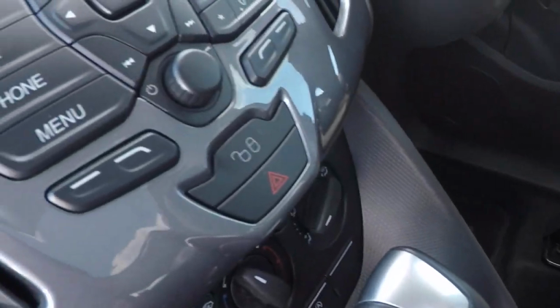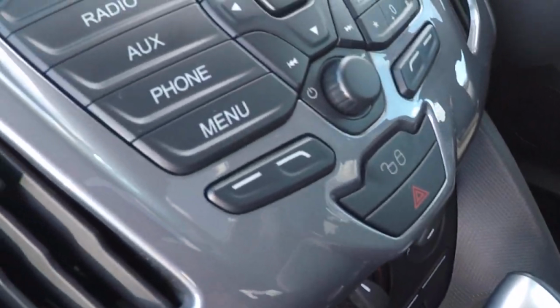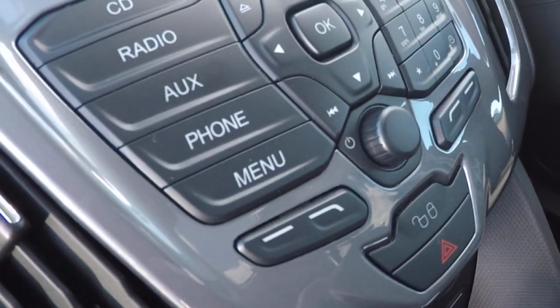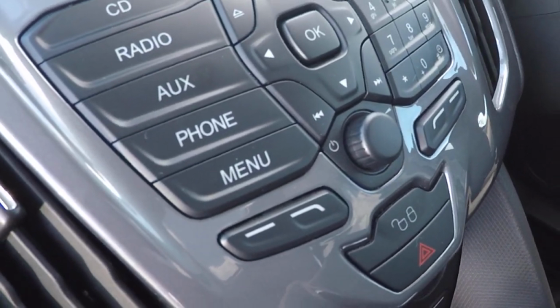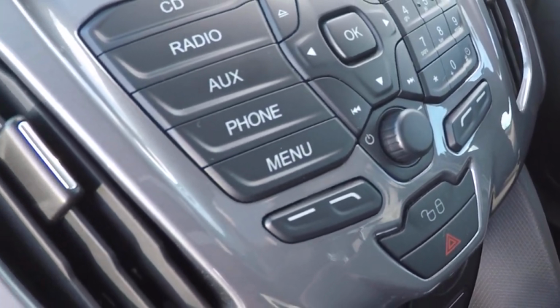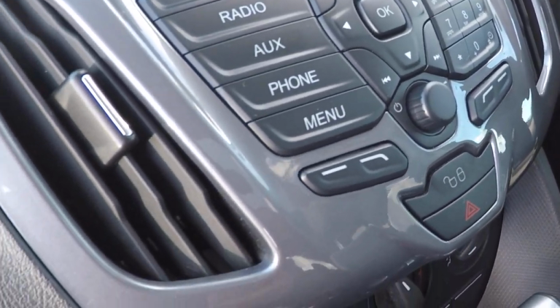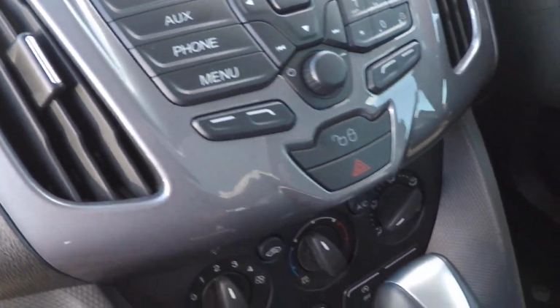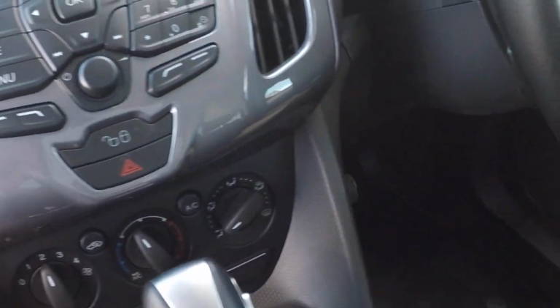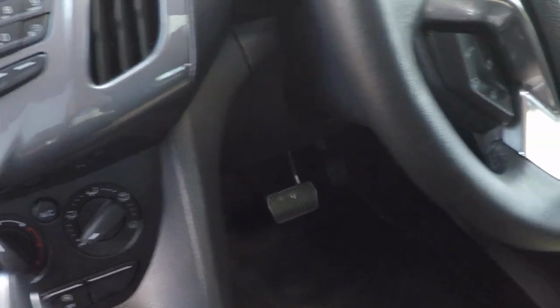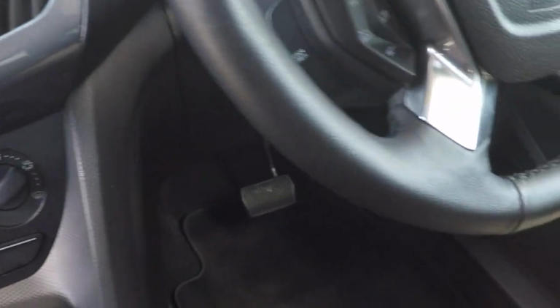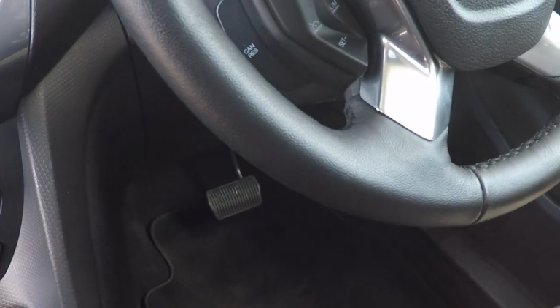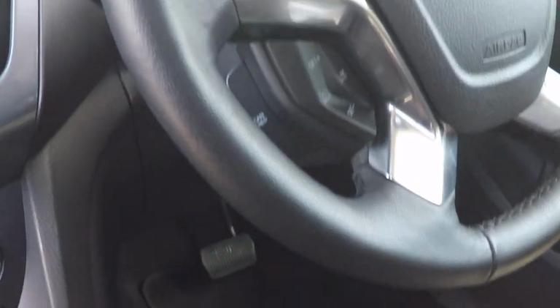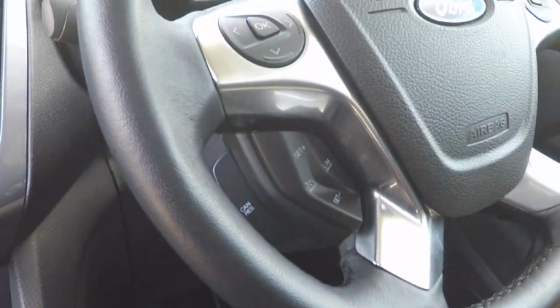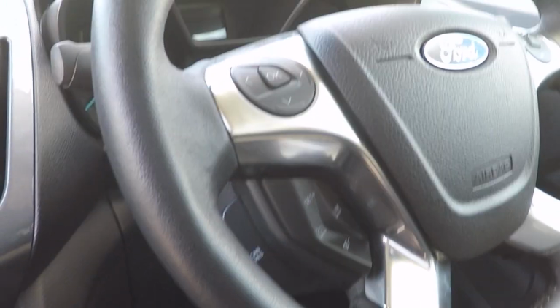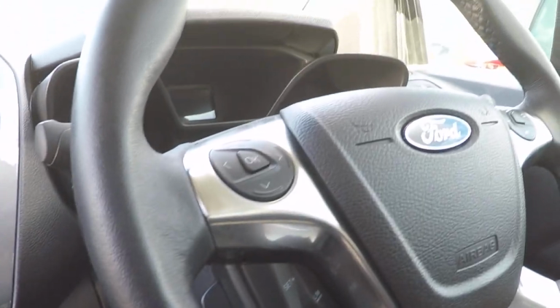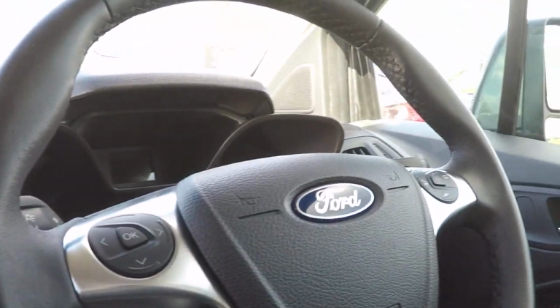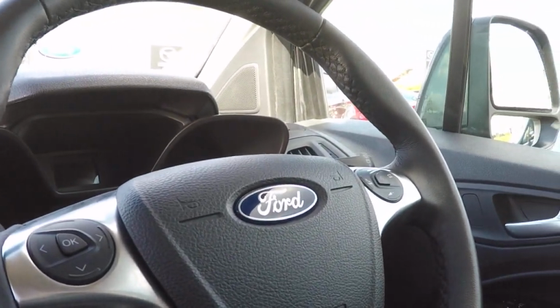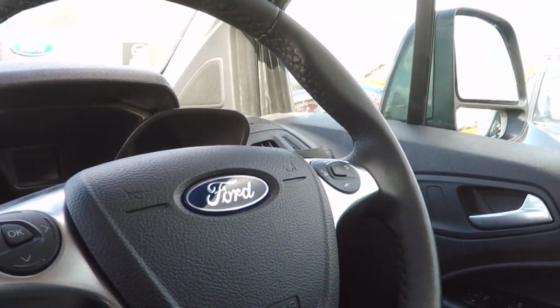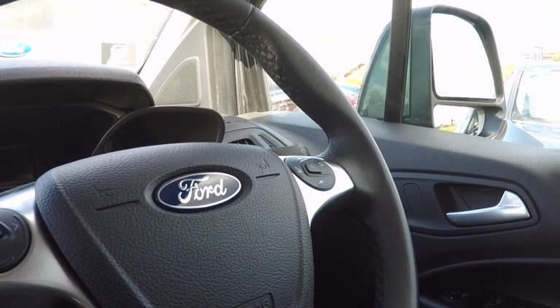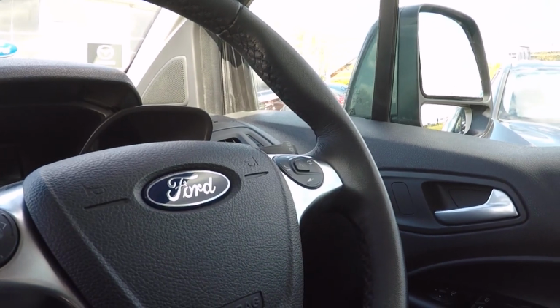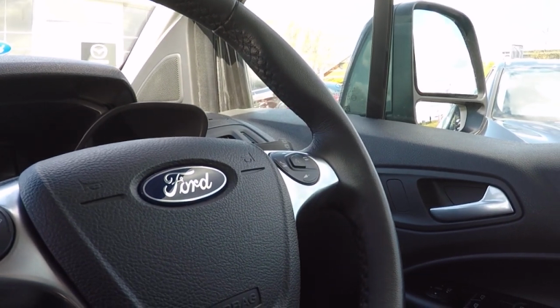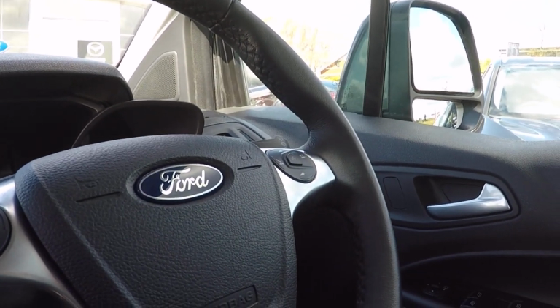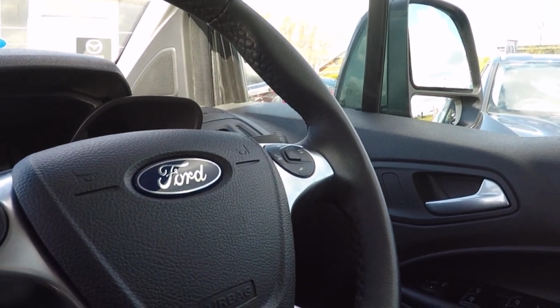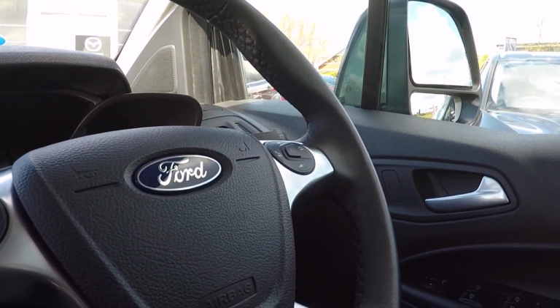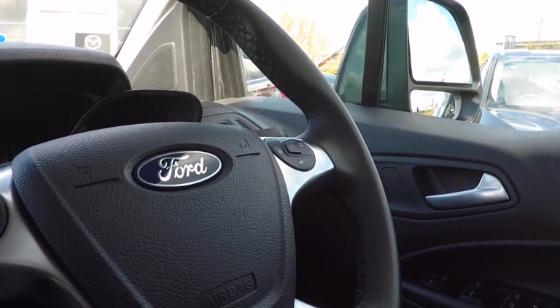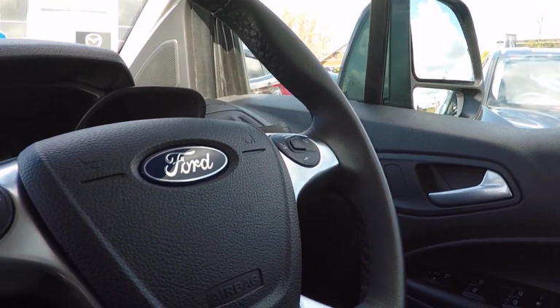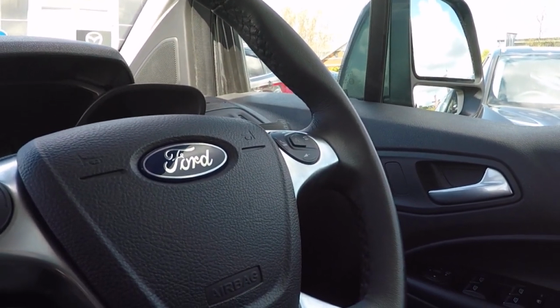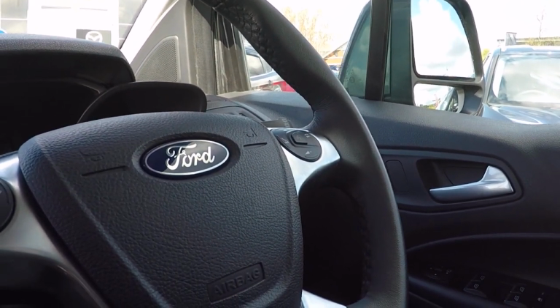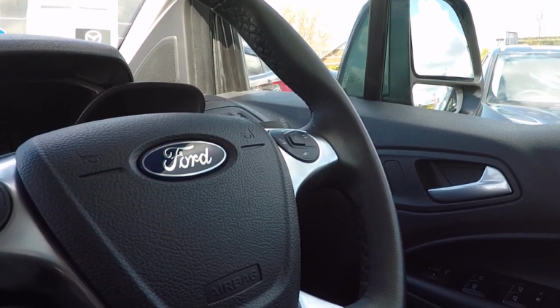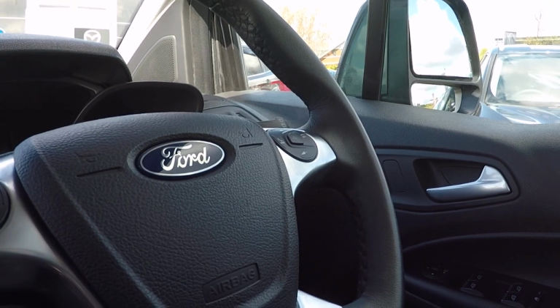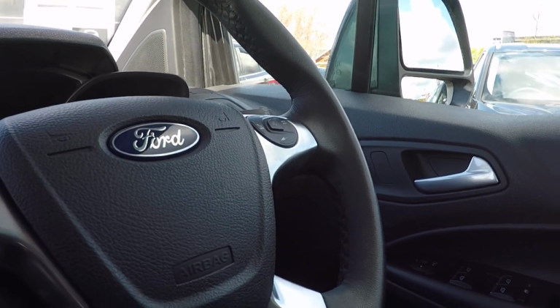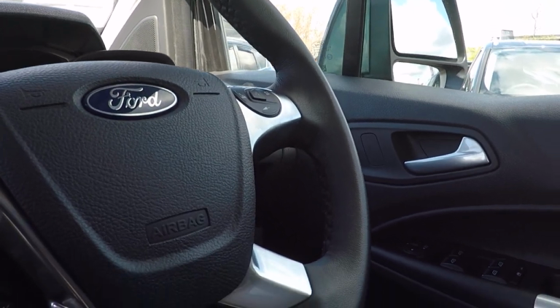We've got Bluetooth telephony and audio streaming directly from your device, speed limiter and cruise control, with menu function controls and volume for both Bluetooth telephony control and radio station preset control.